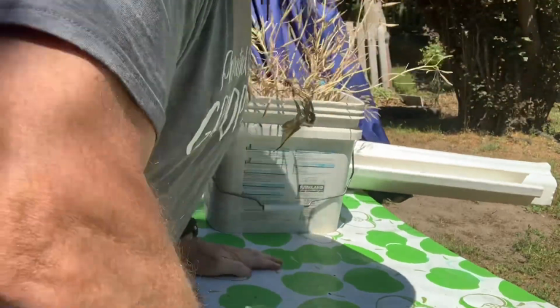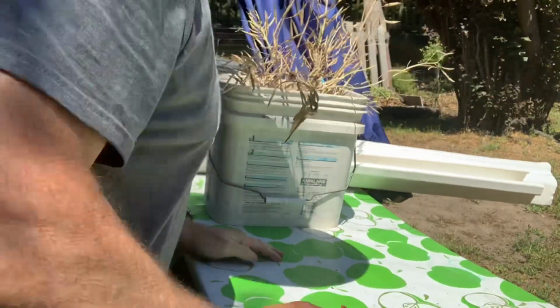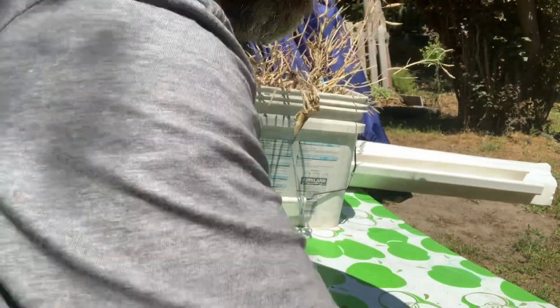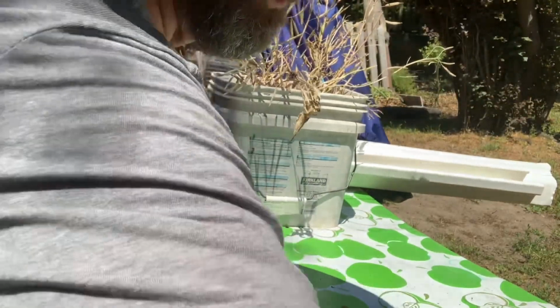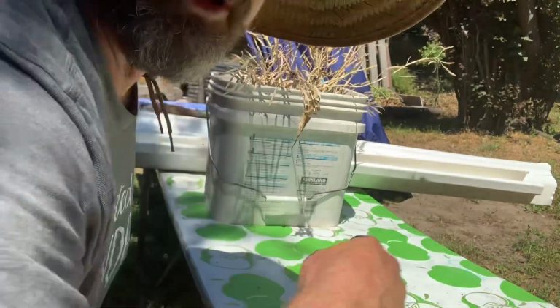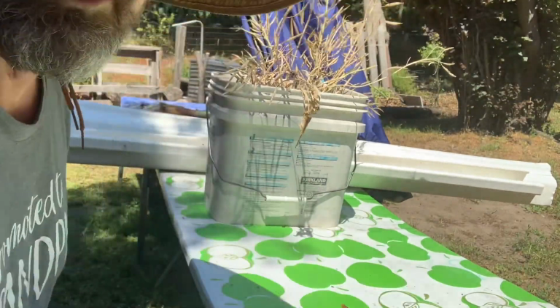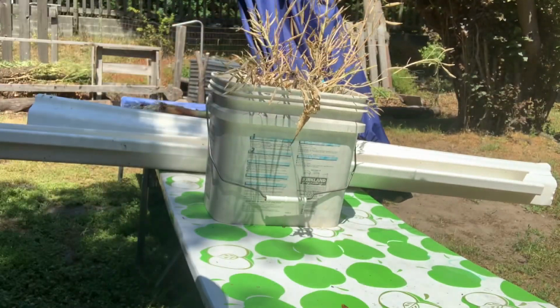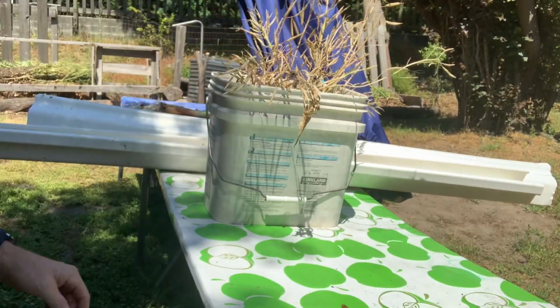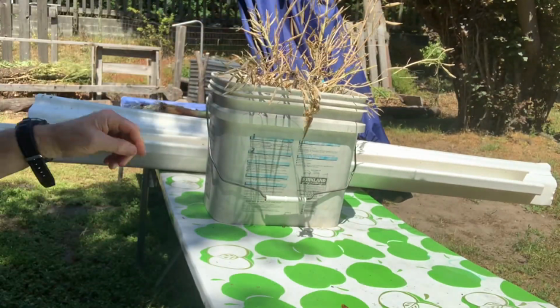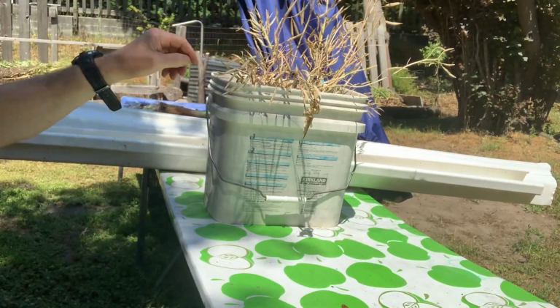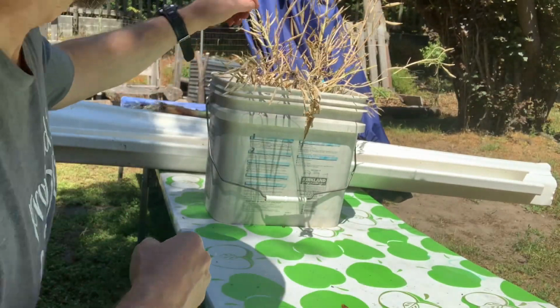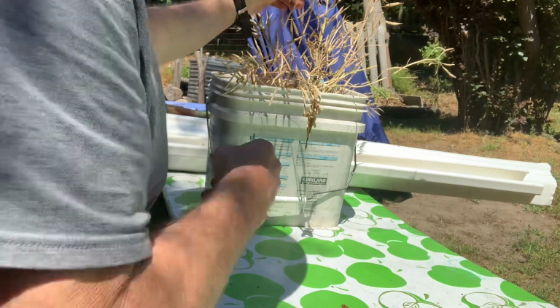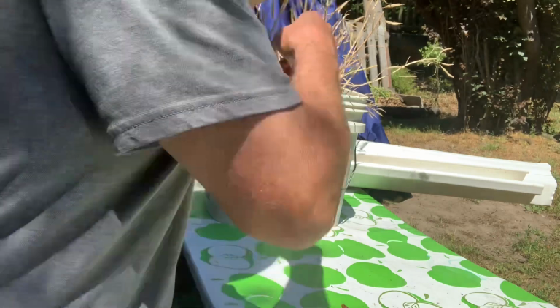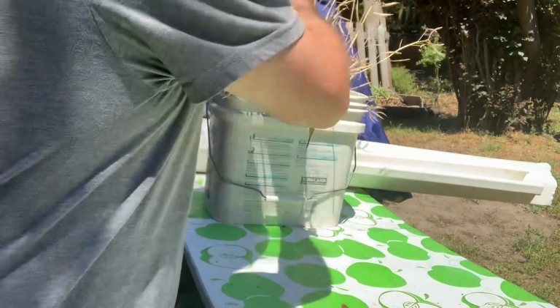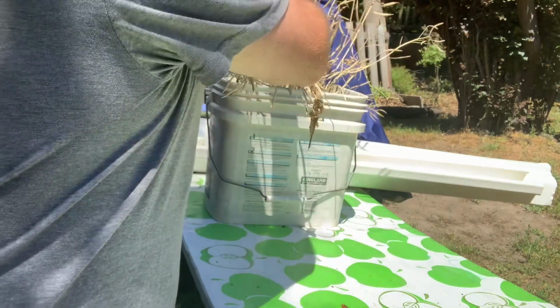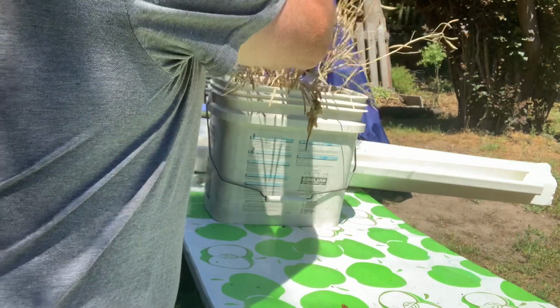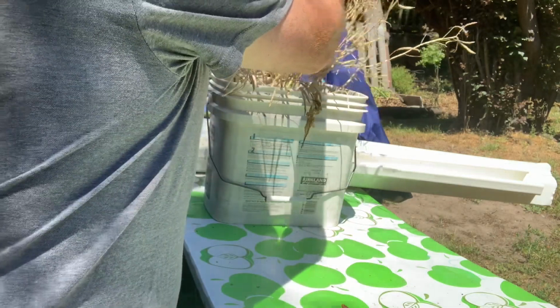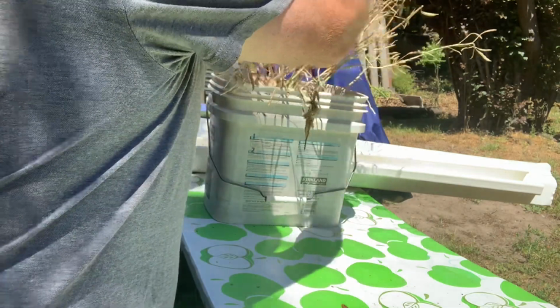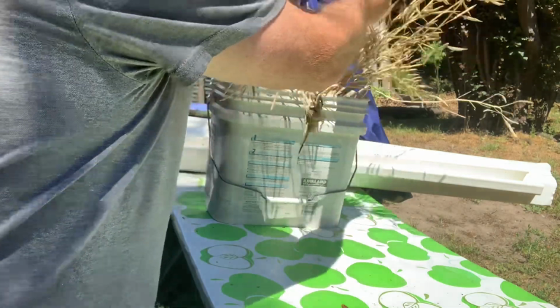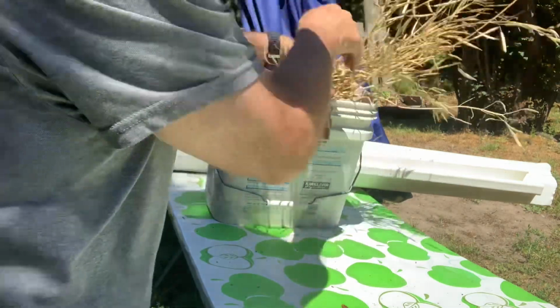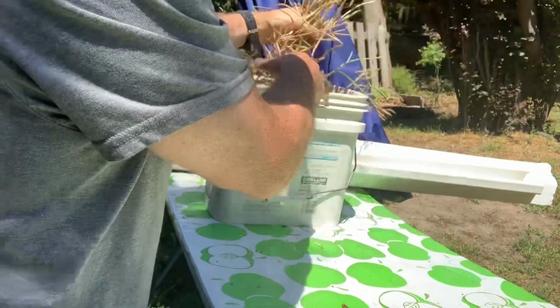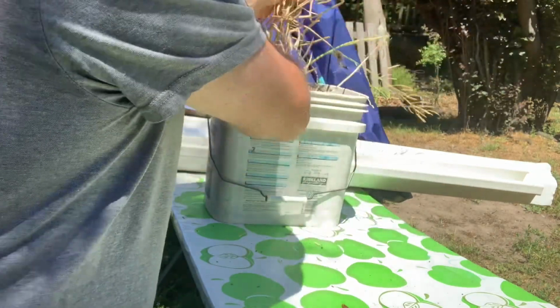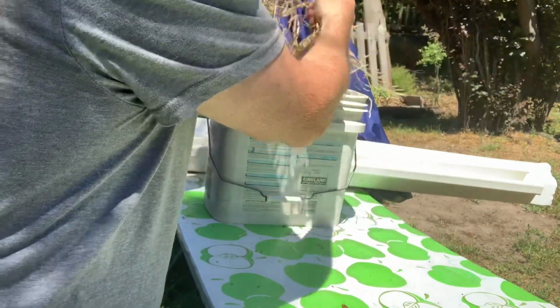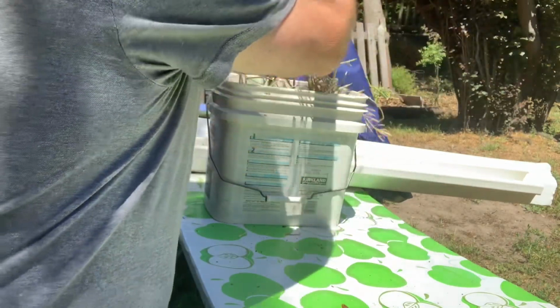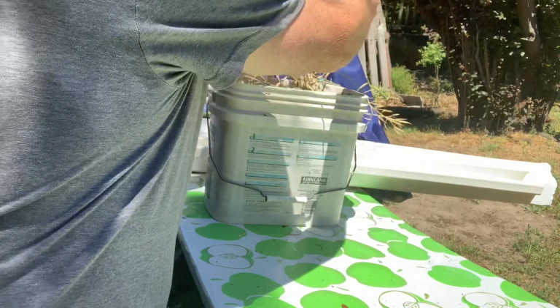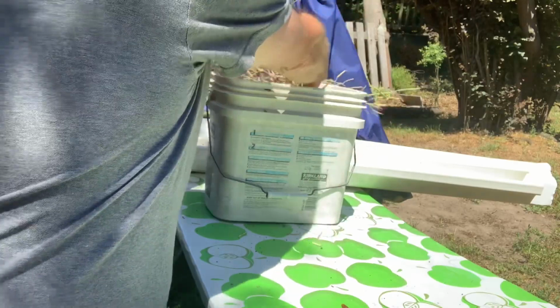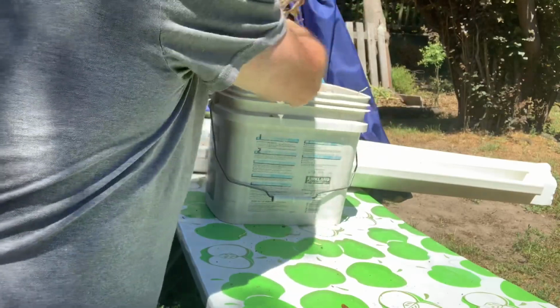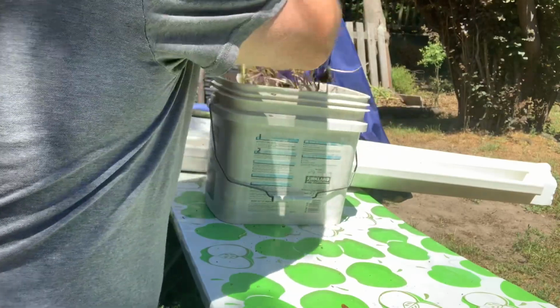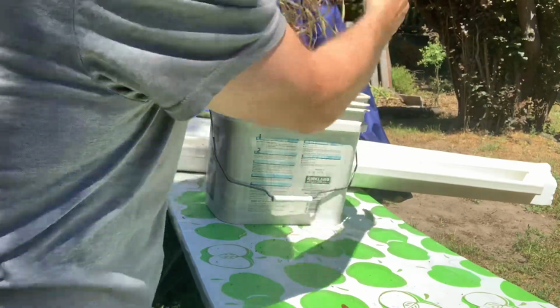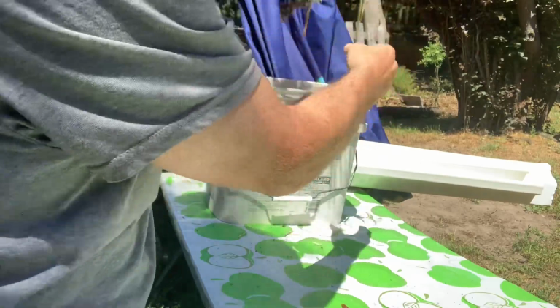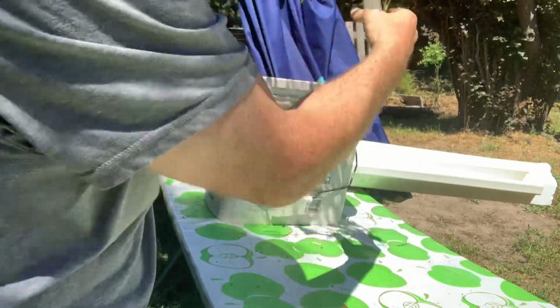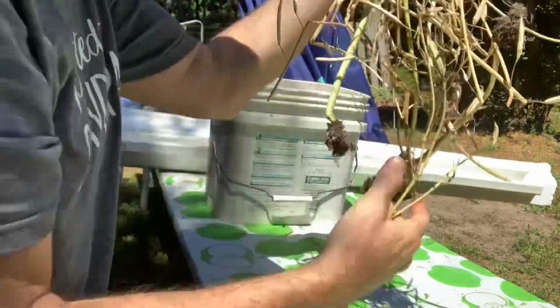Hey everybody, welcome back to Barely Gardening with me, Justin Baer. What I wanted to show you today was some bok choy that I let go to seed, and I wanted to show you what that looked like.